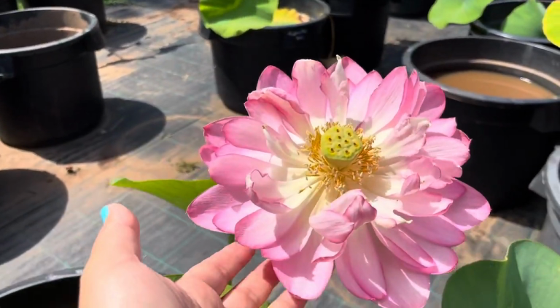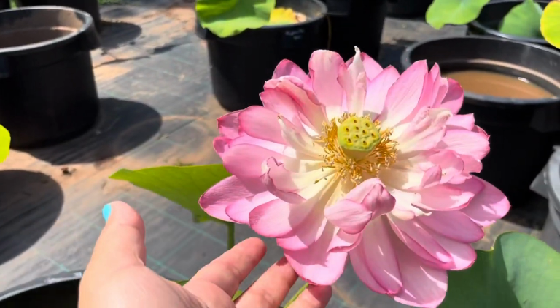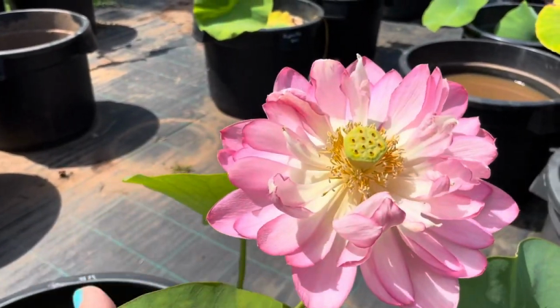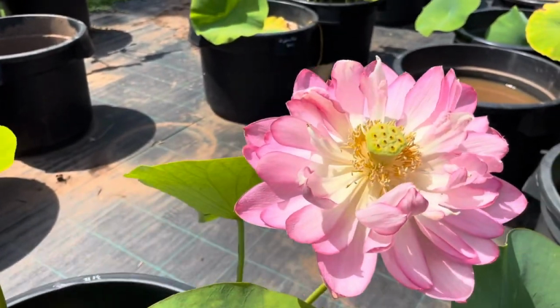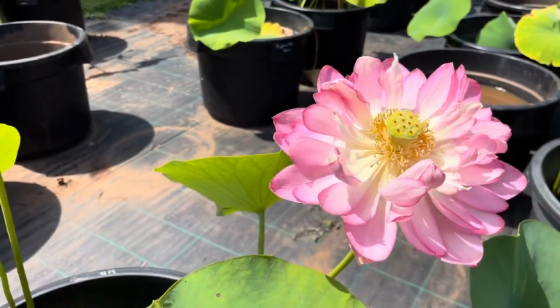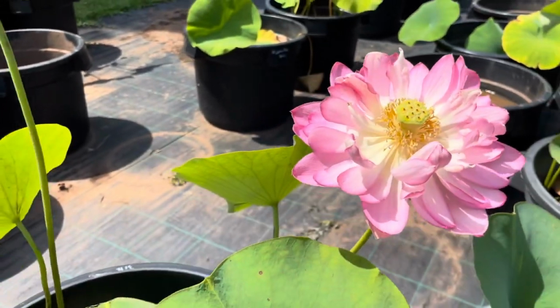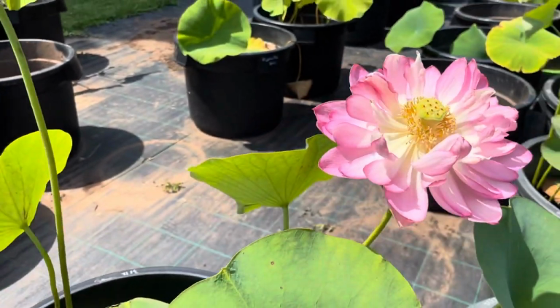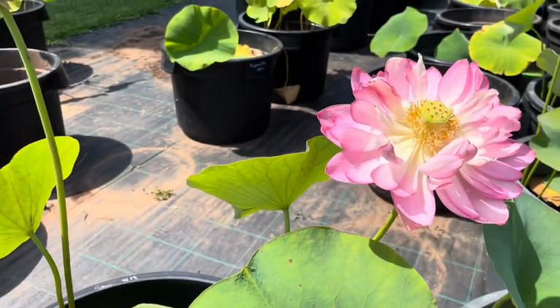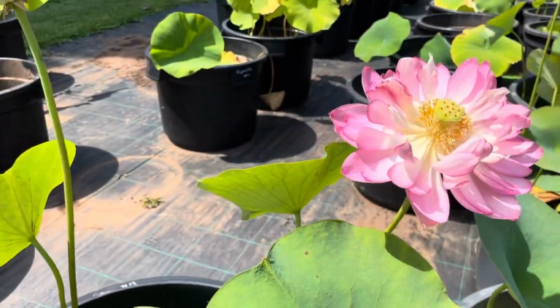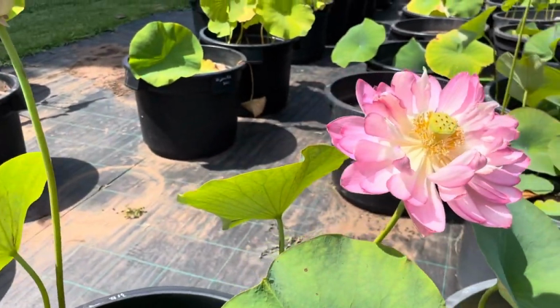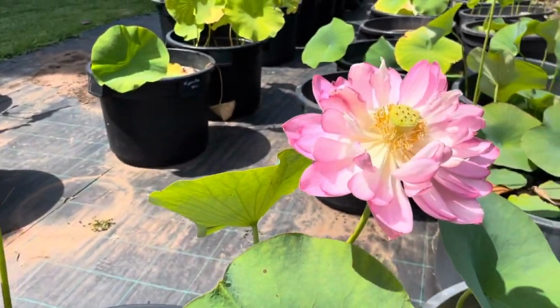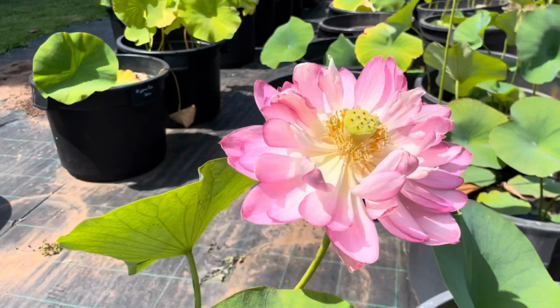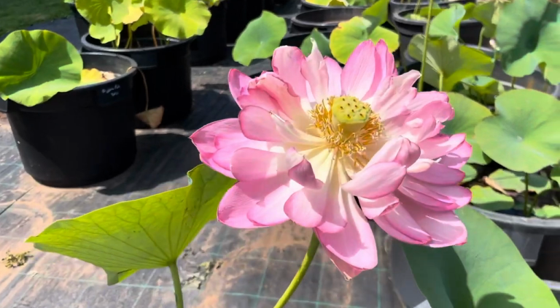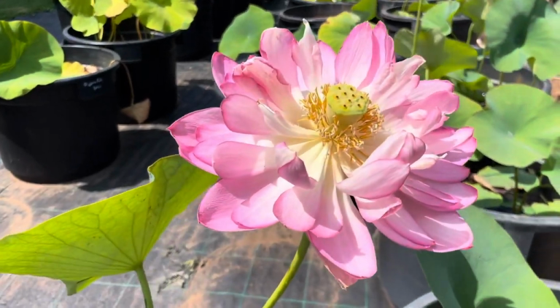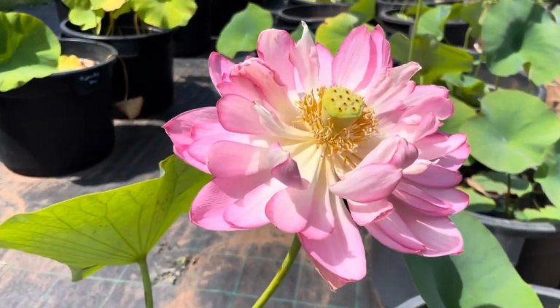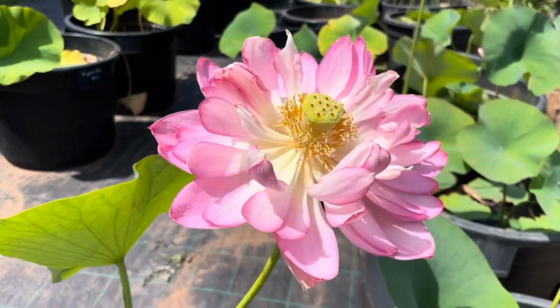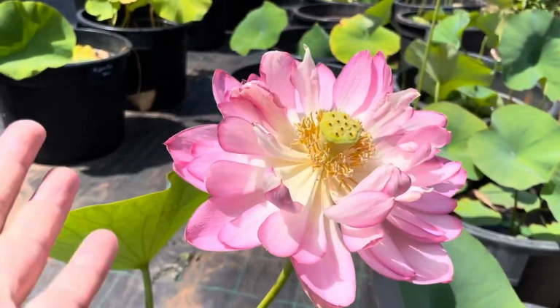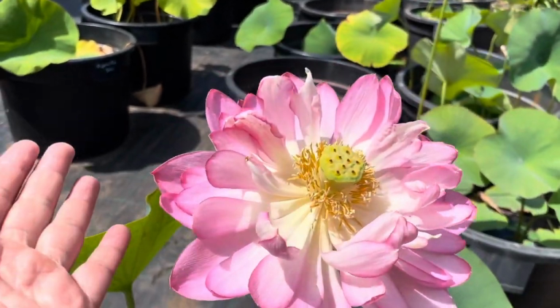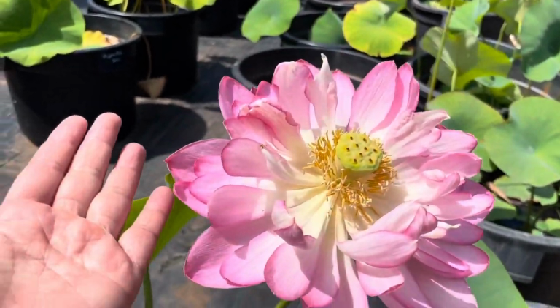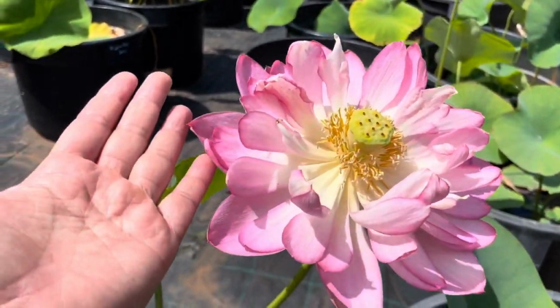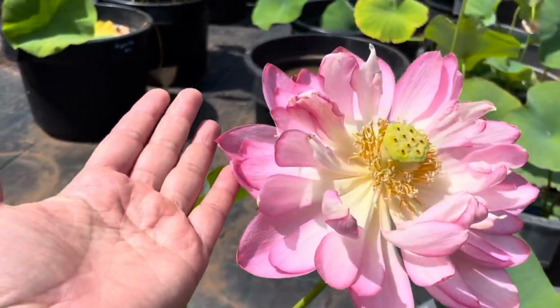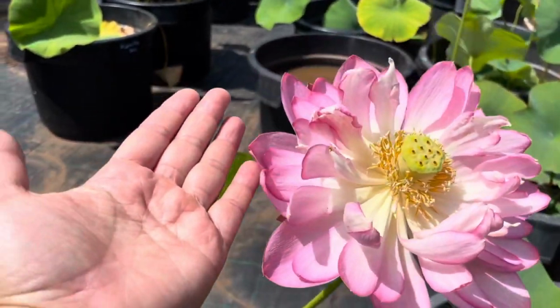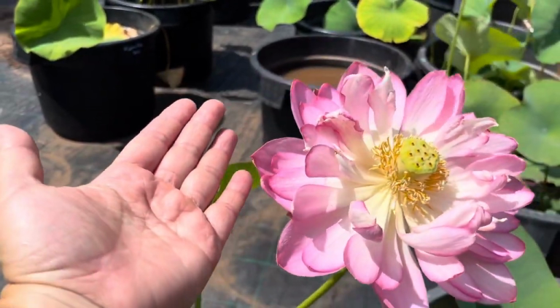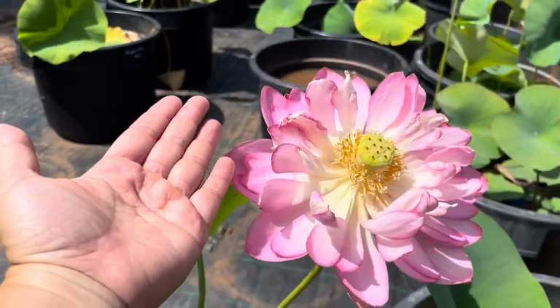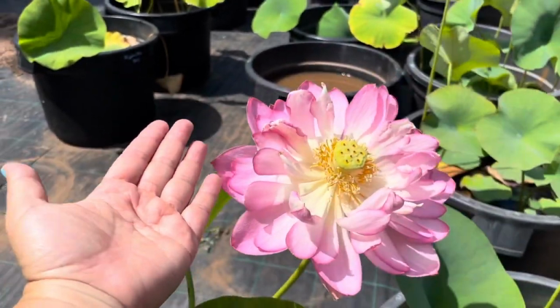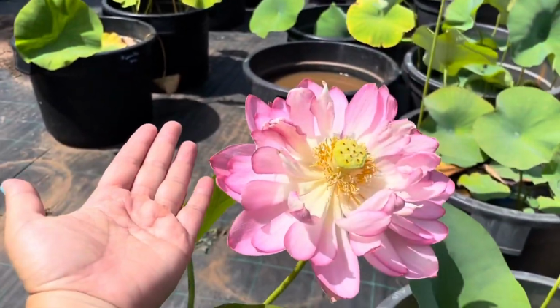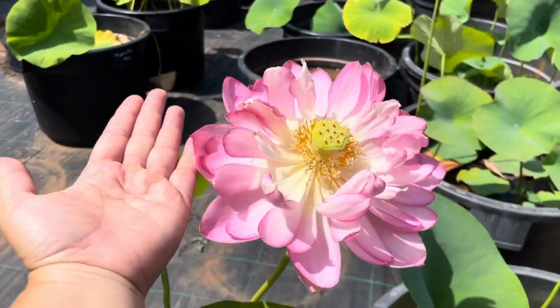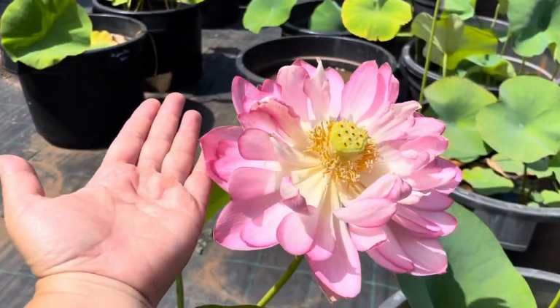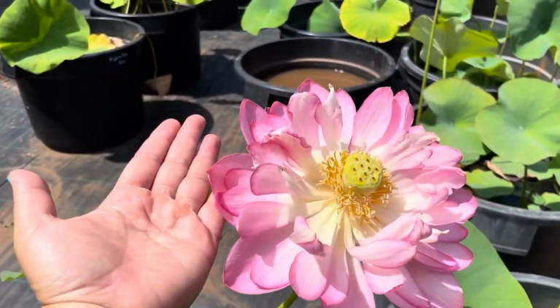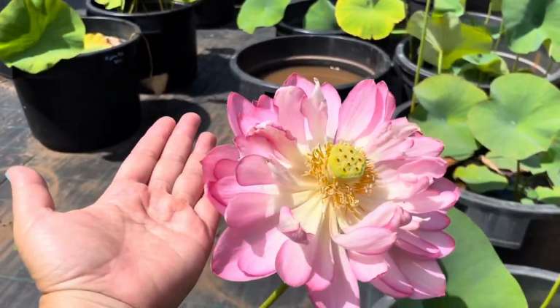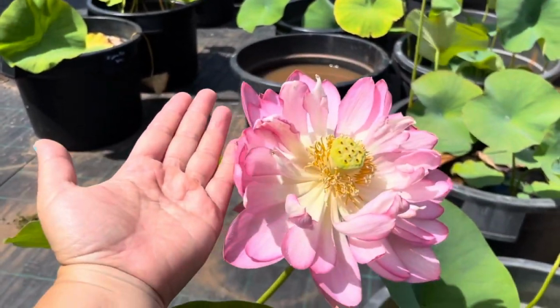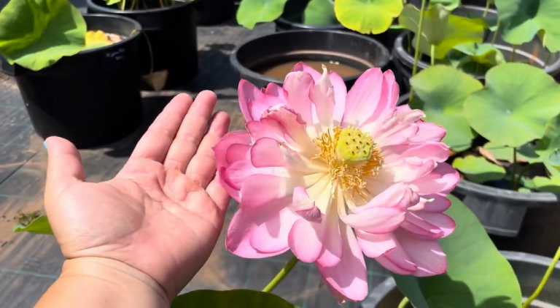Another Rose of Polena here — you can see the size of the flower in comparison to my hand.